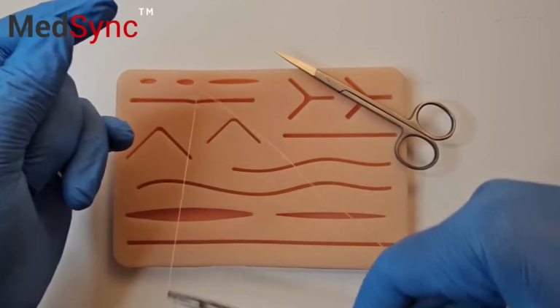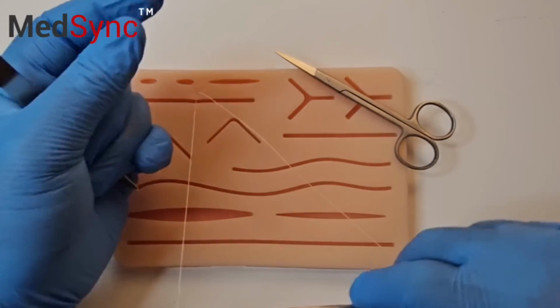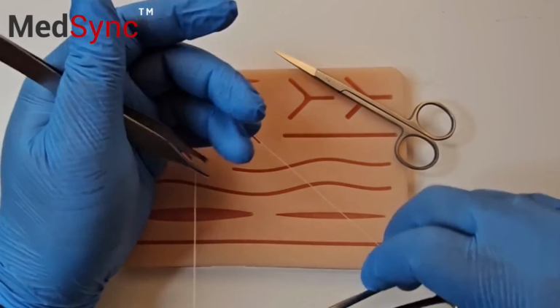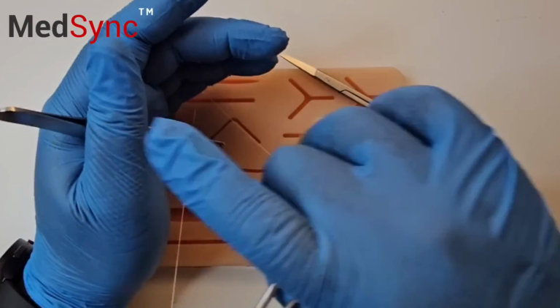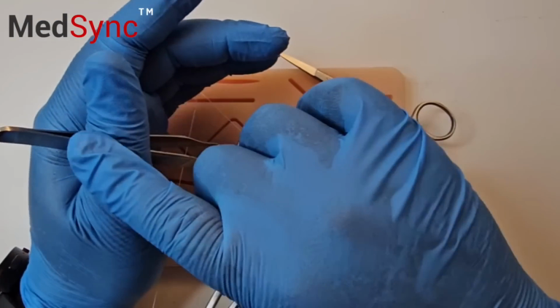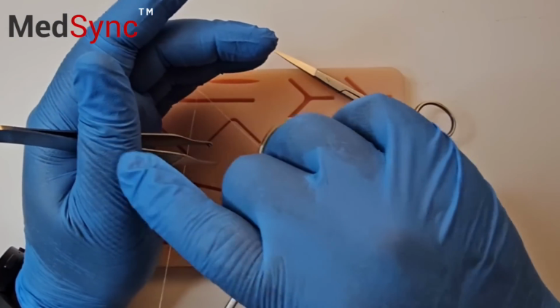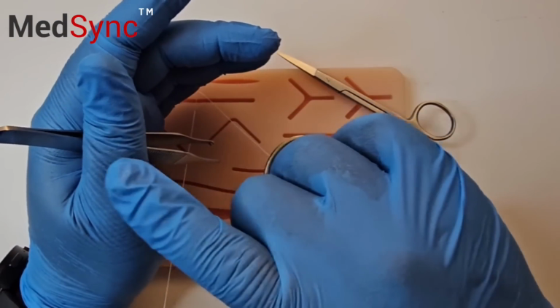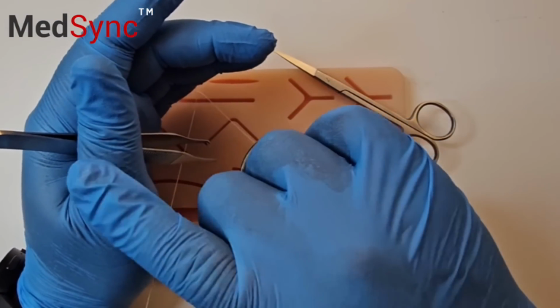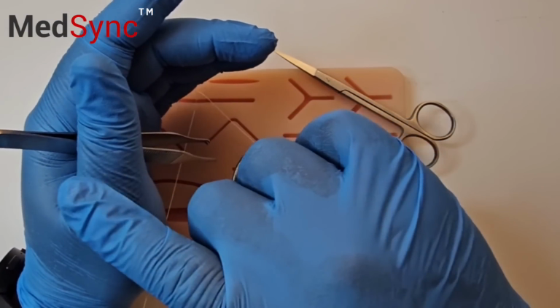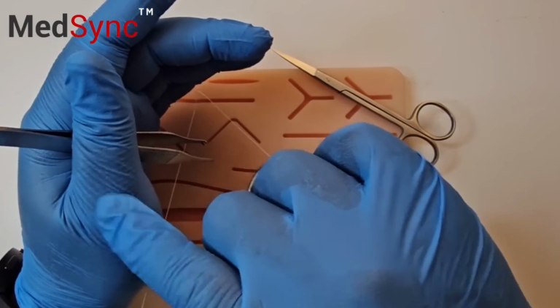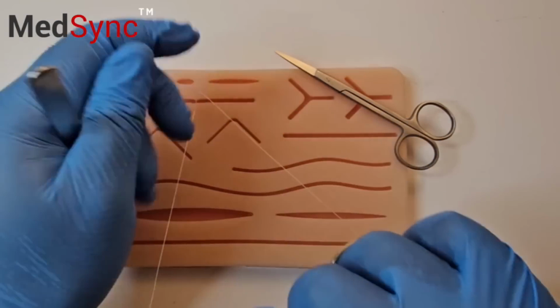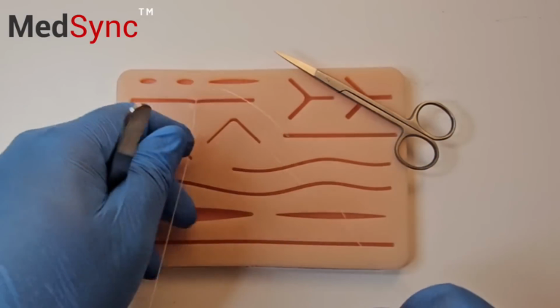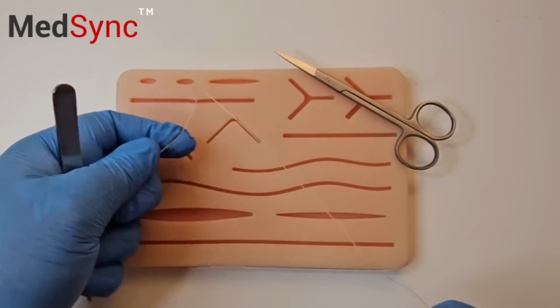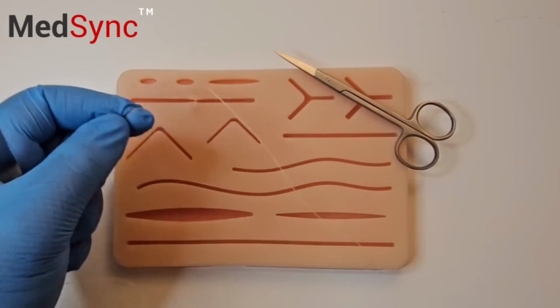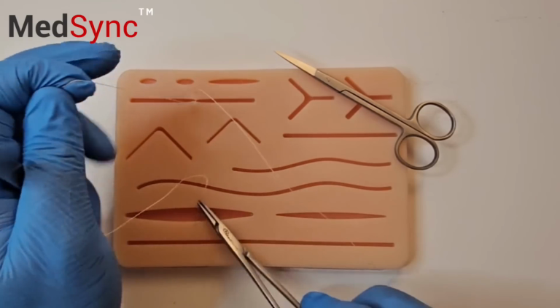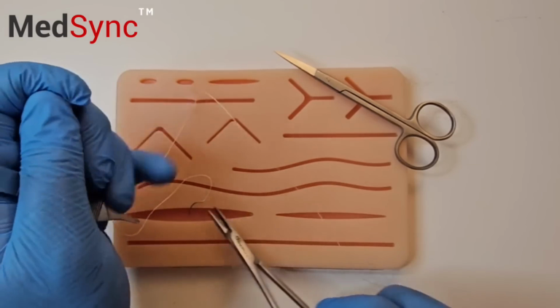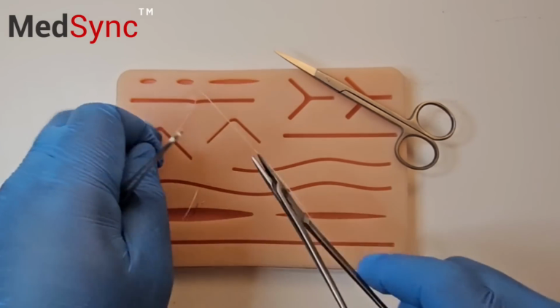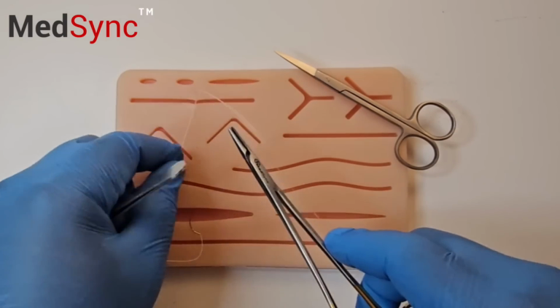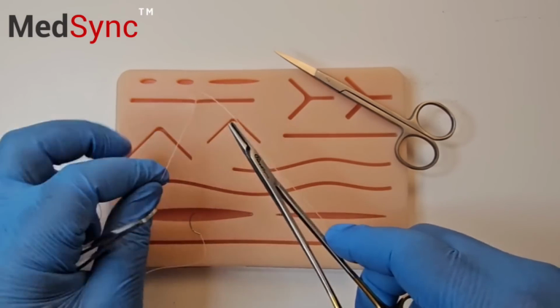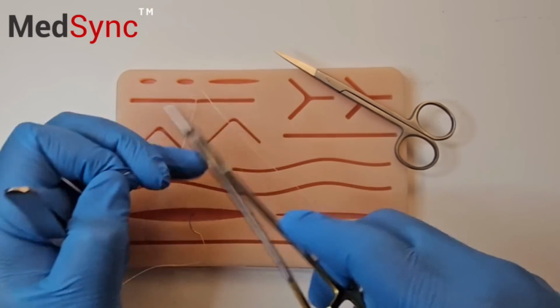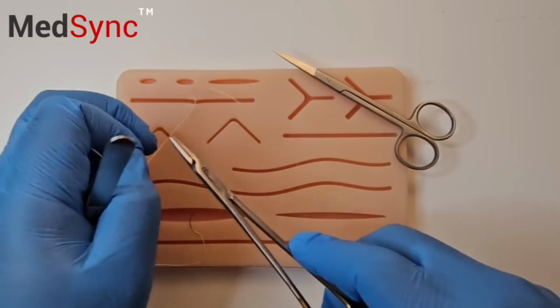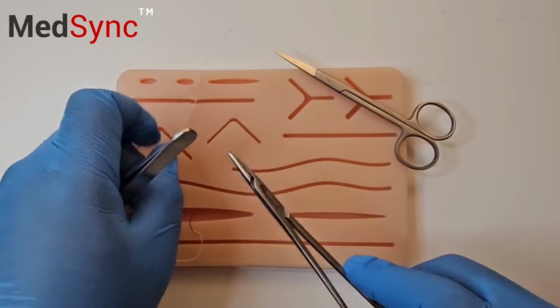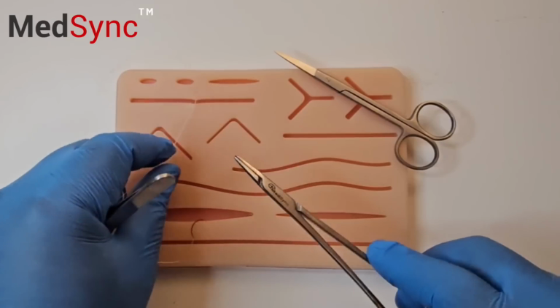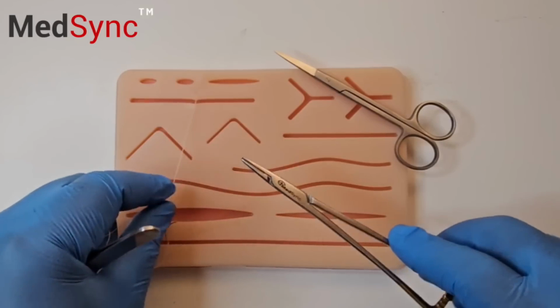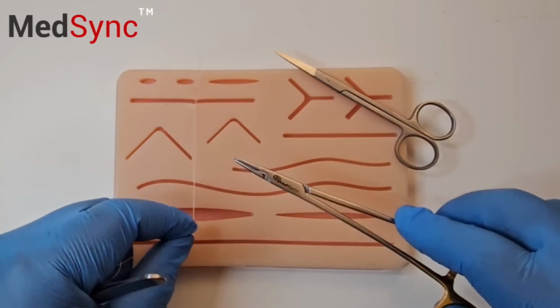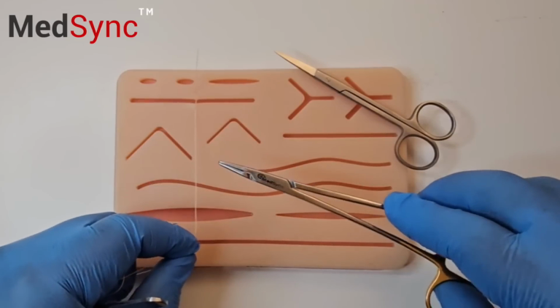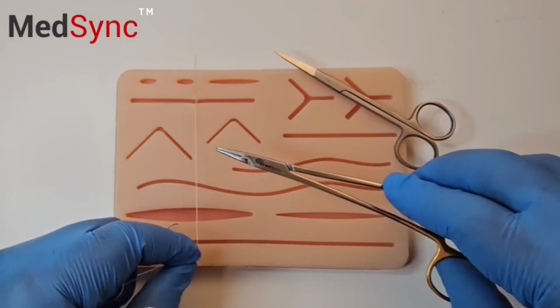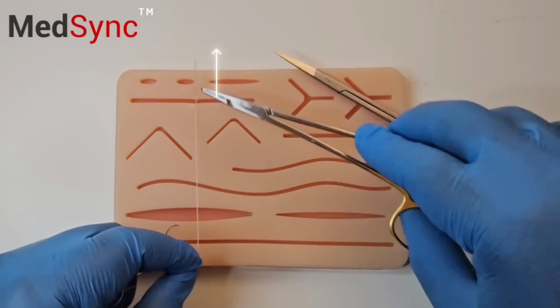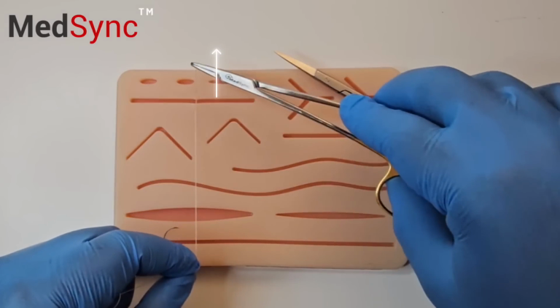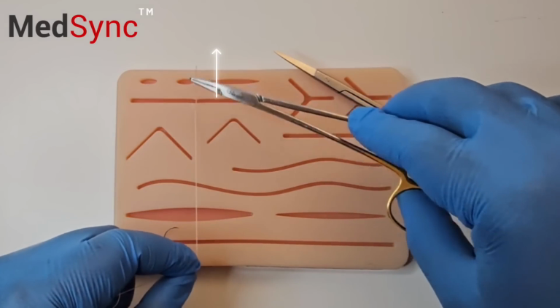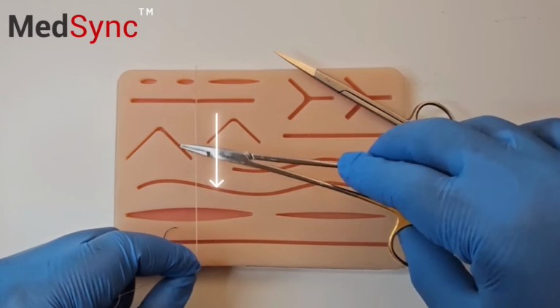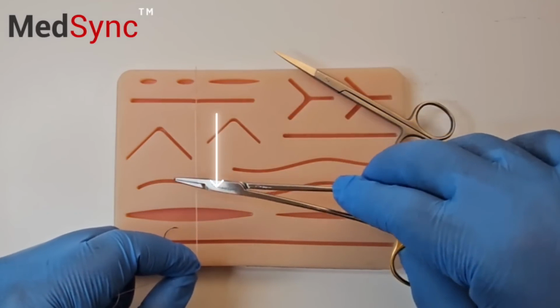You palm your forceps — do not put them down. Advance the suture with one hand. Create a short end and a long end.